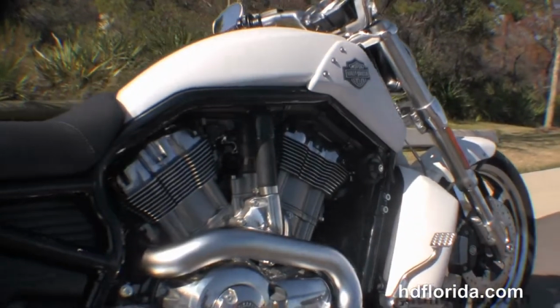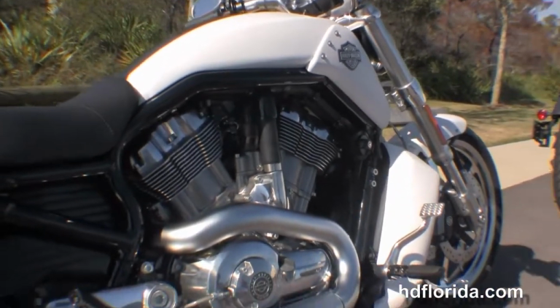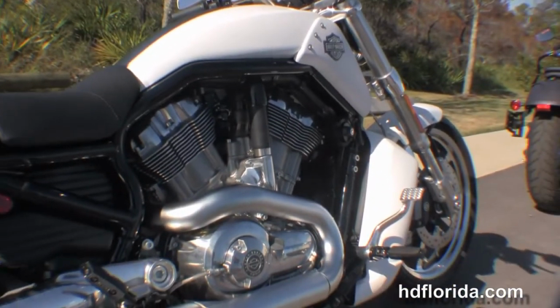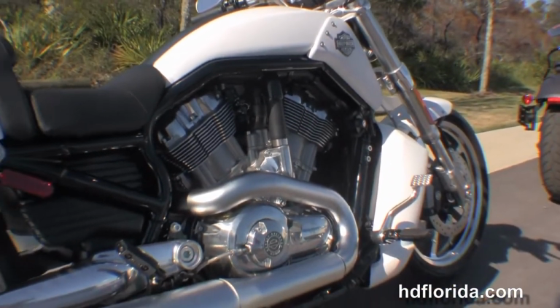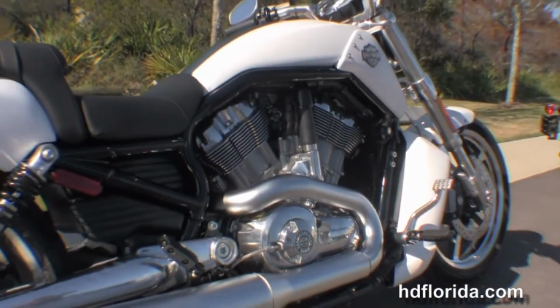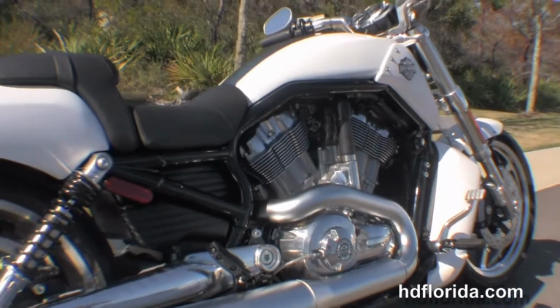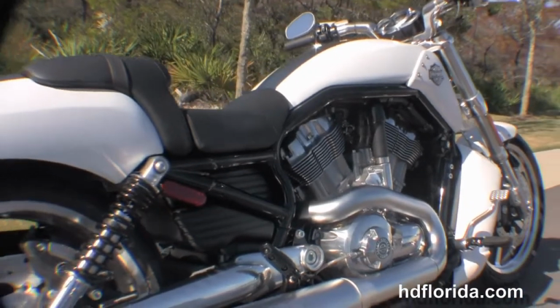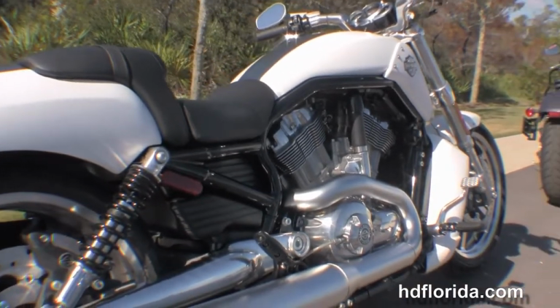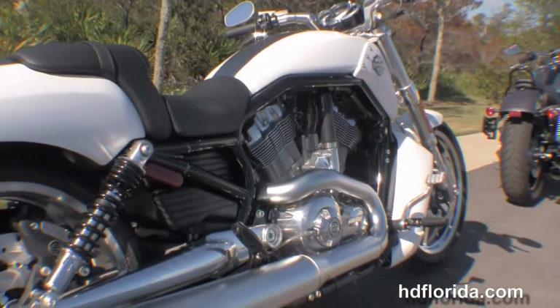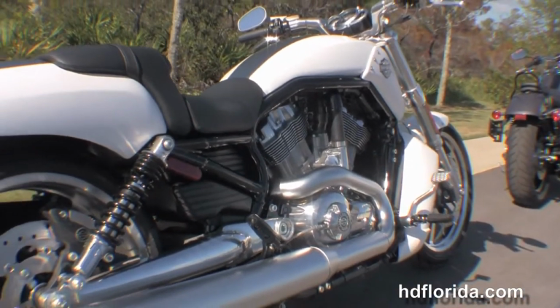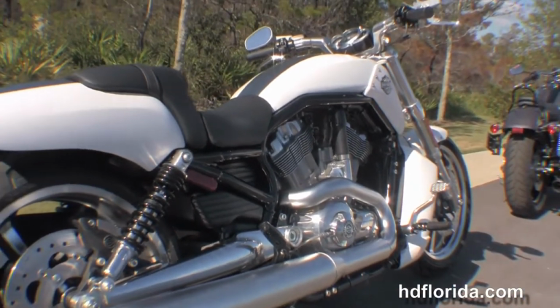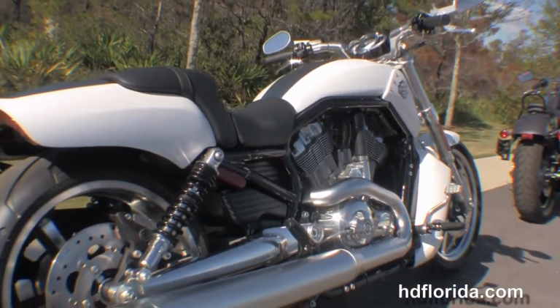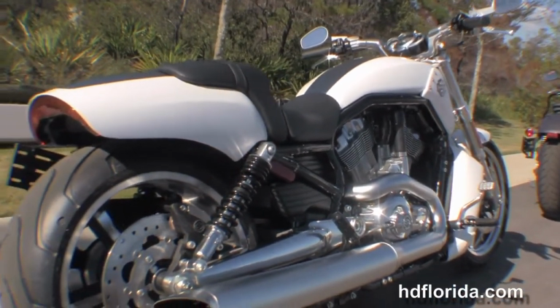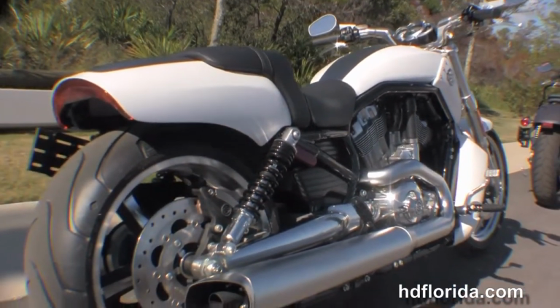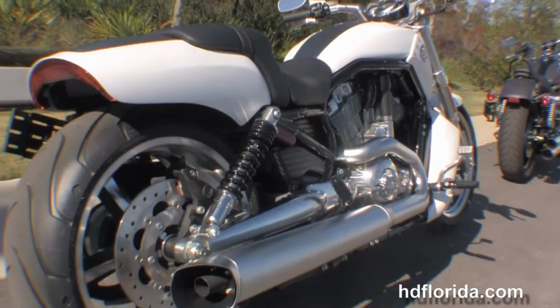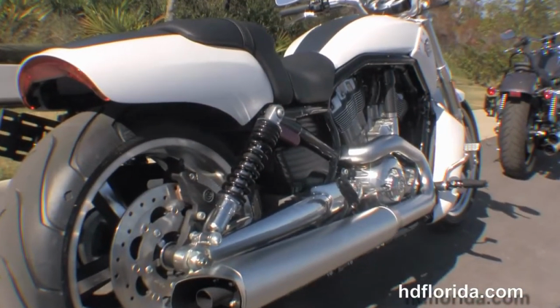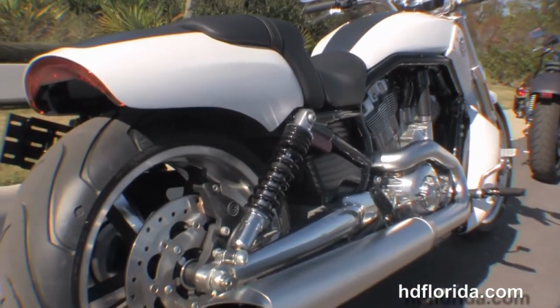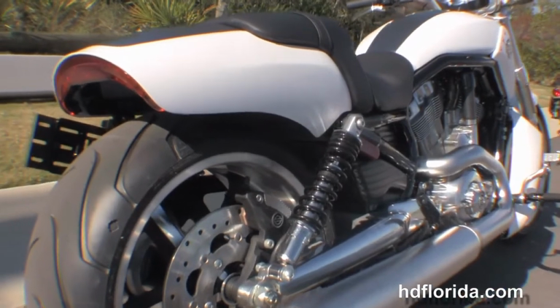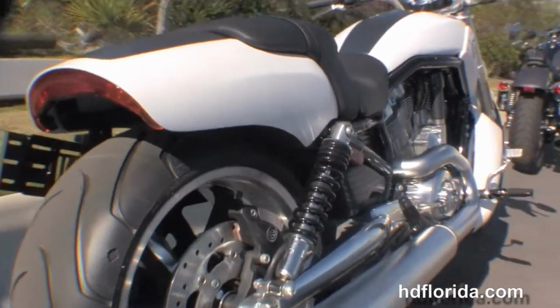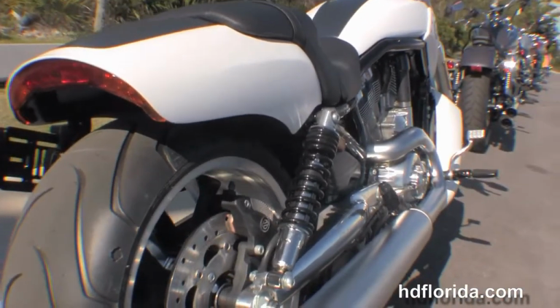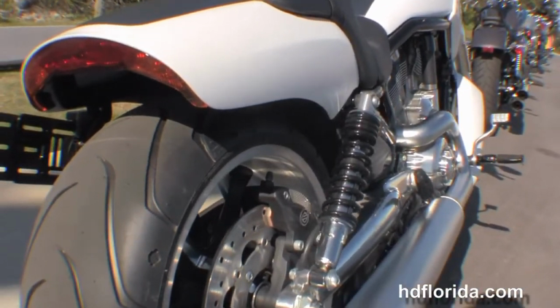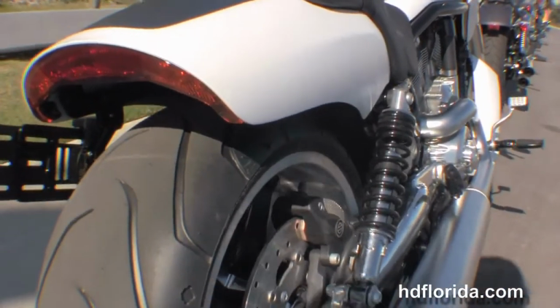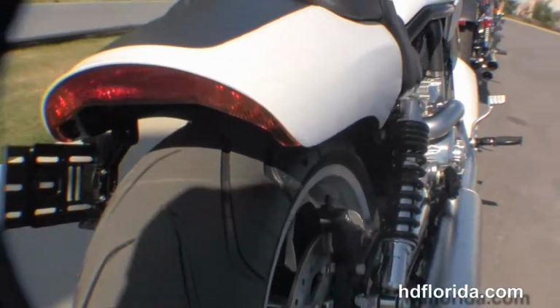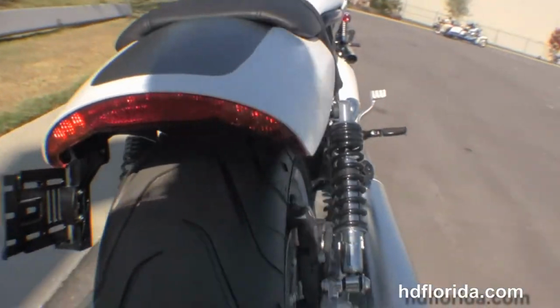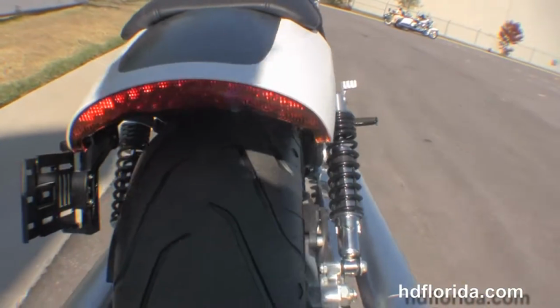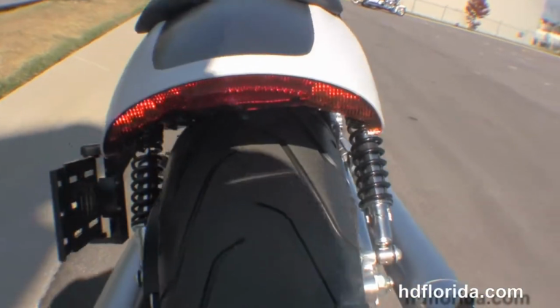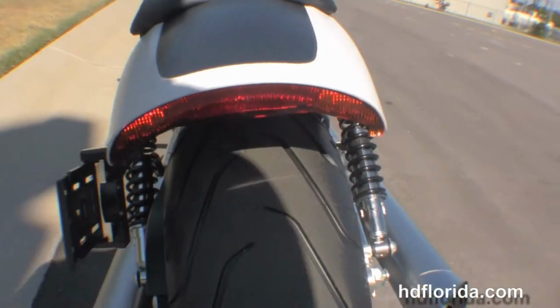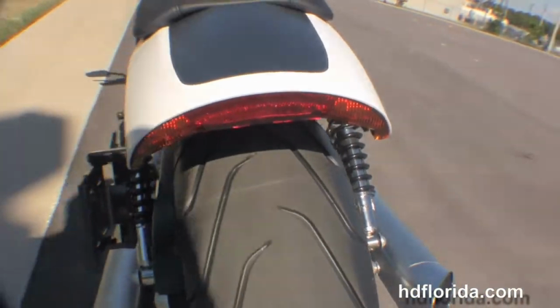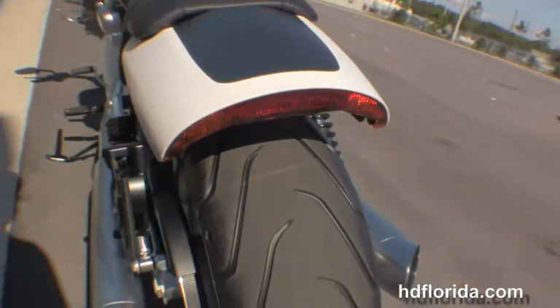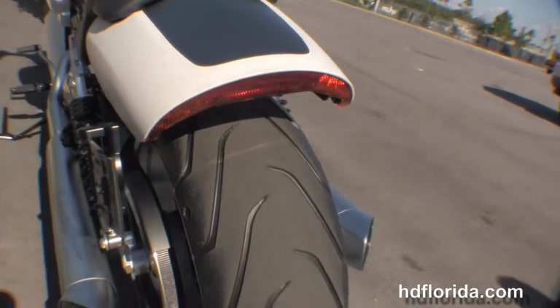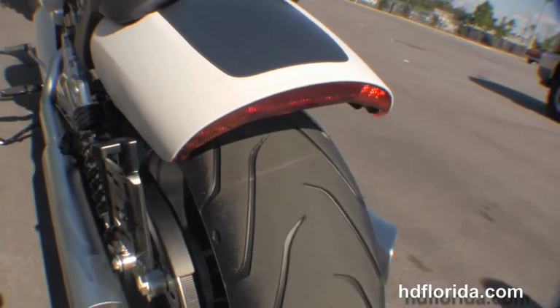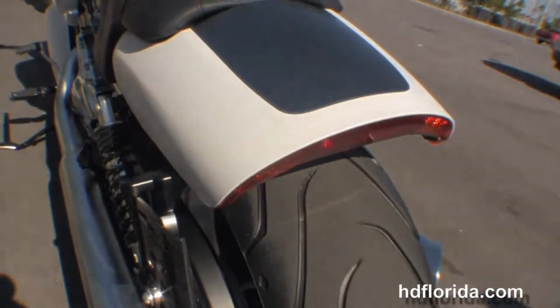We have the 1247cc Revolution engine producing 123 horsepower, 5-speed transmission, brushed dual-sided exhaust, fully adjustable rear shocks, and matching rear wheel with a 240mm rear tire.